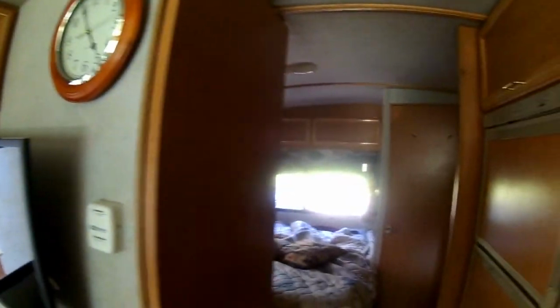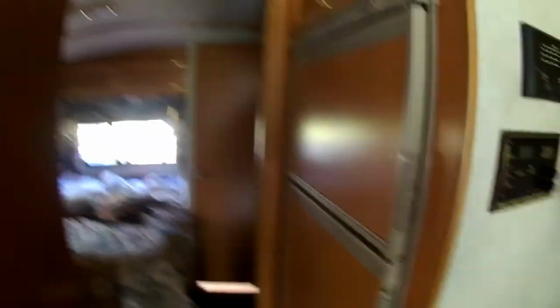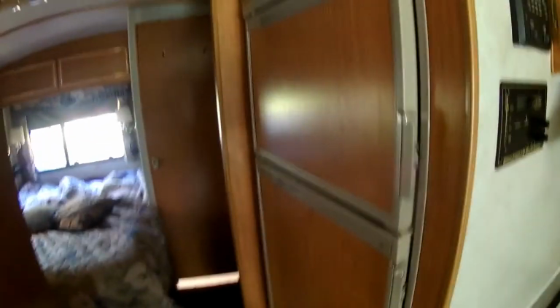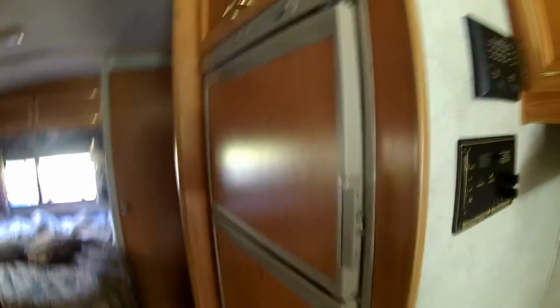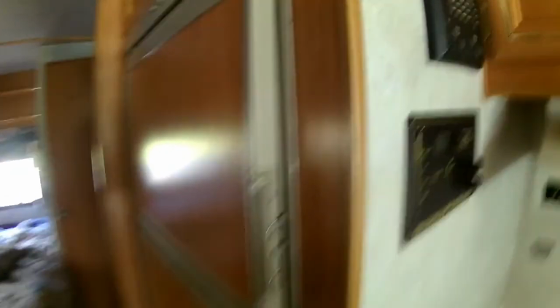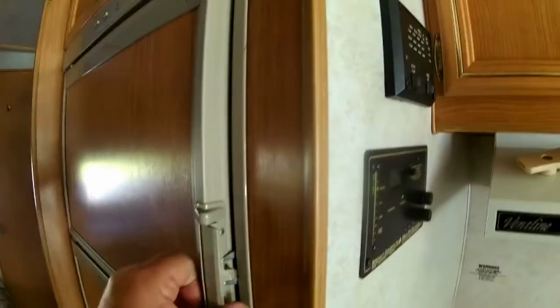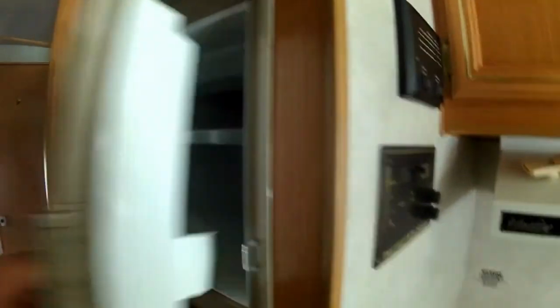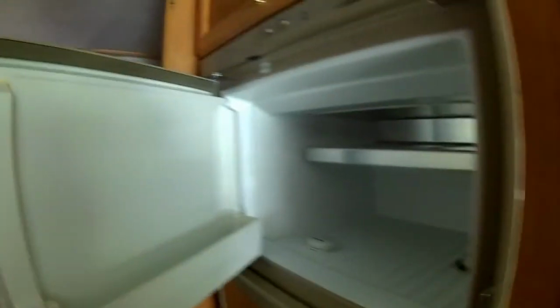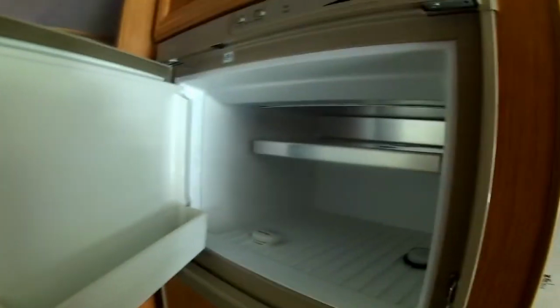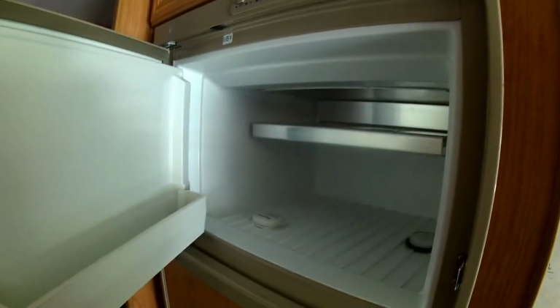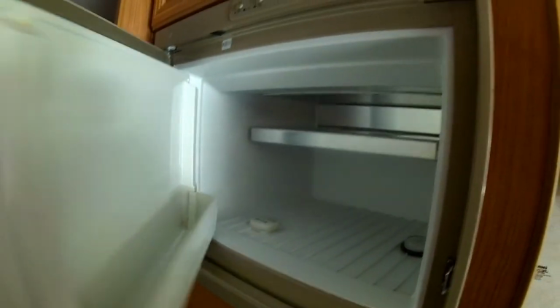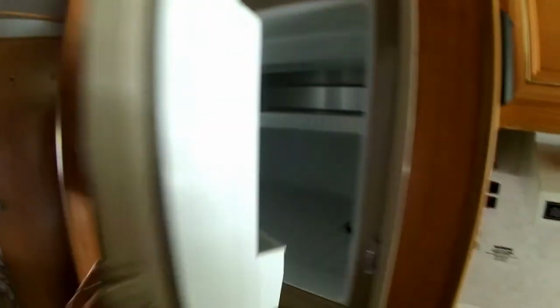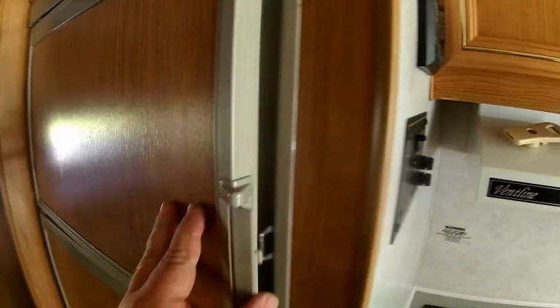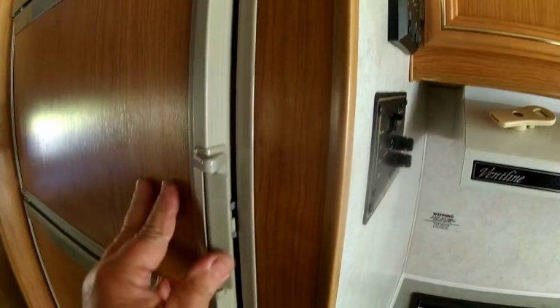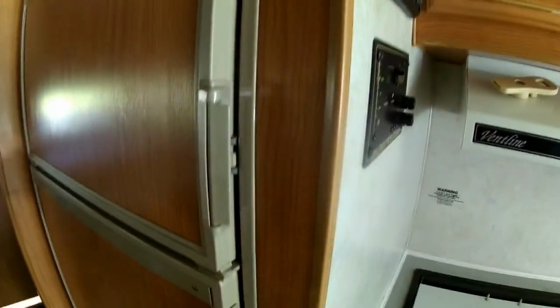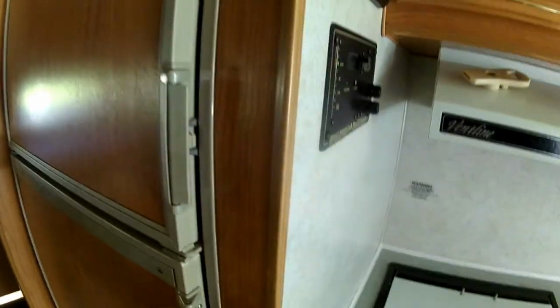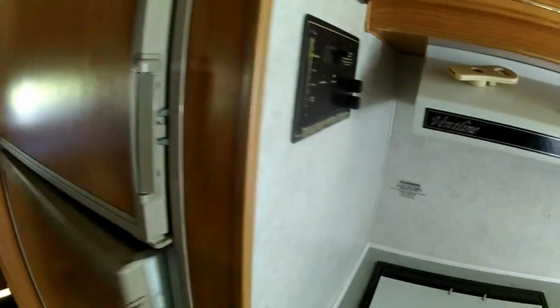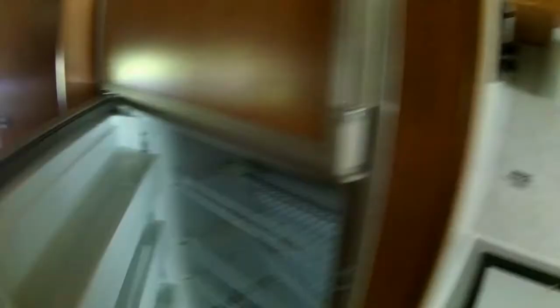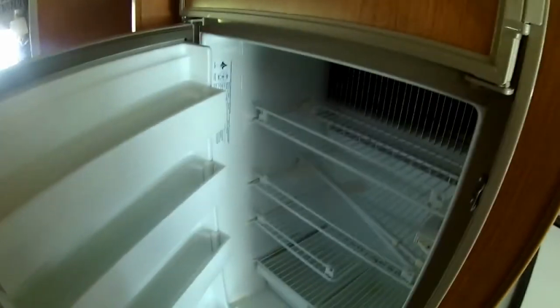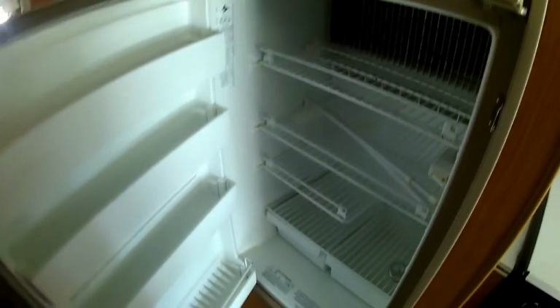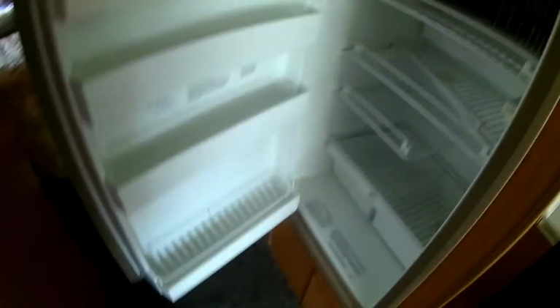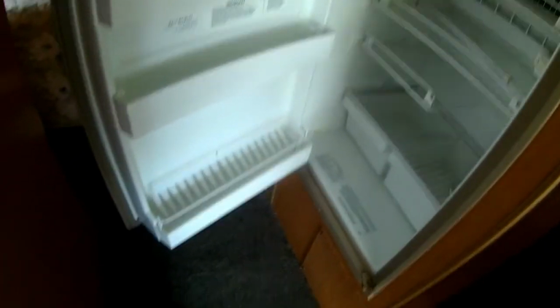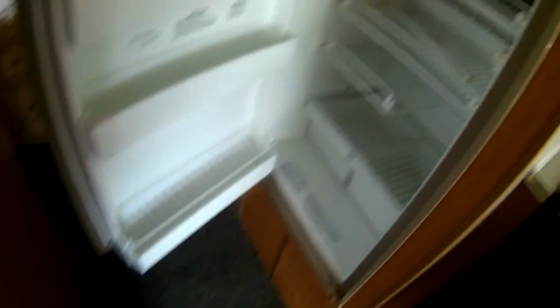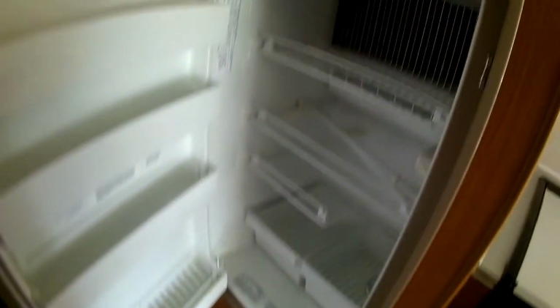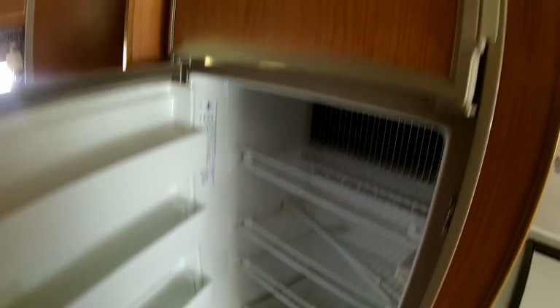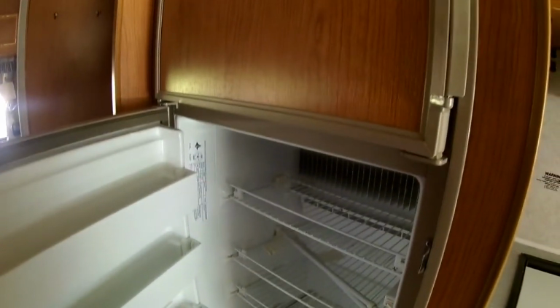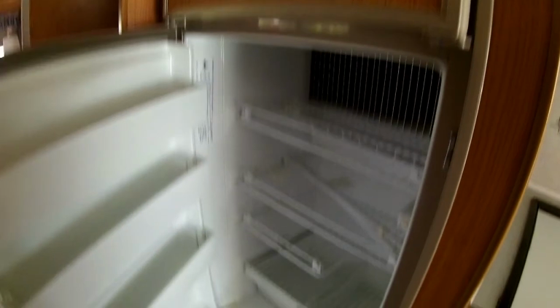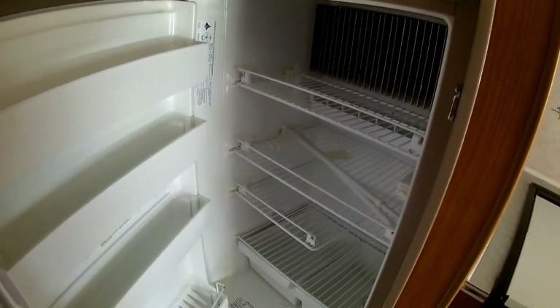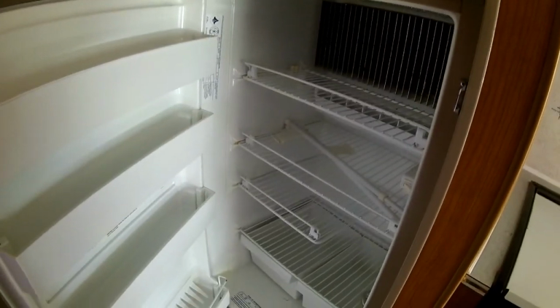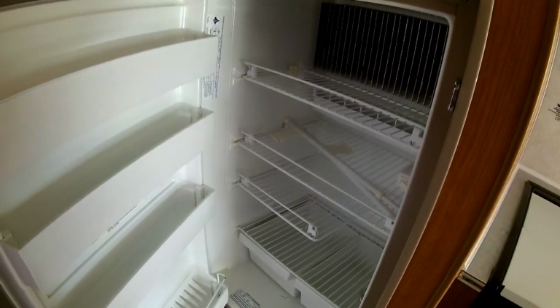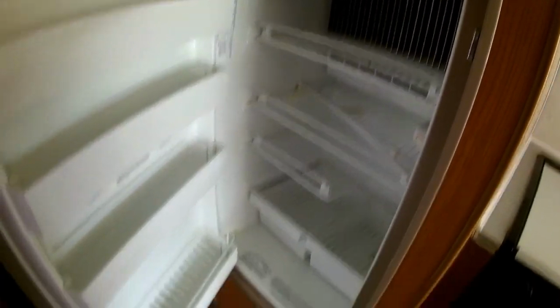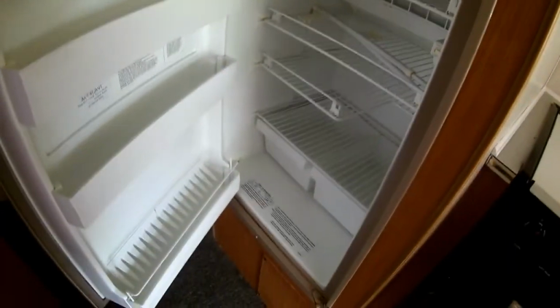And this is the freezer and the fridge. This is the freezer compartment, and this is the refrigerator — it's a nice sized refrigerator. It runs off either electric or propane.